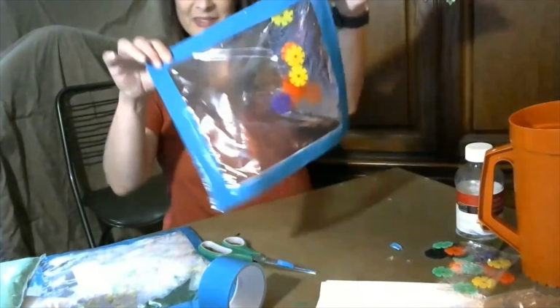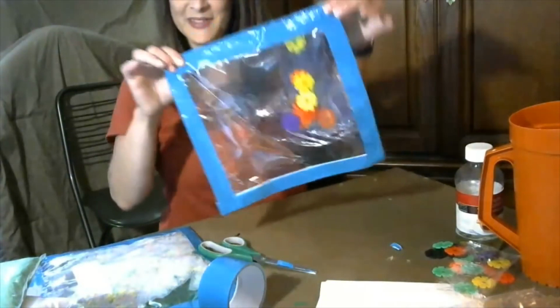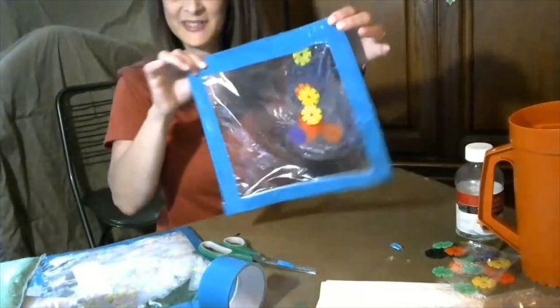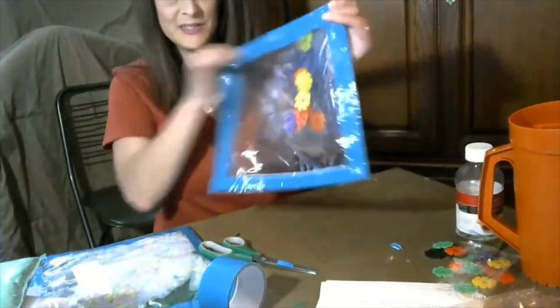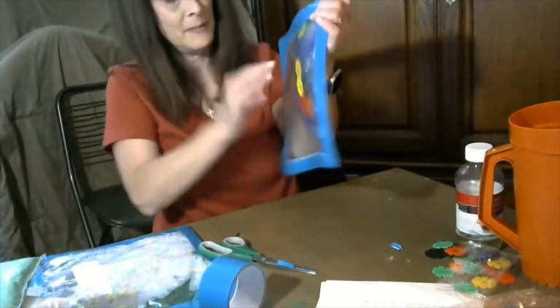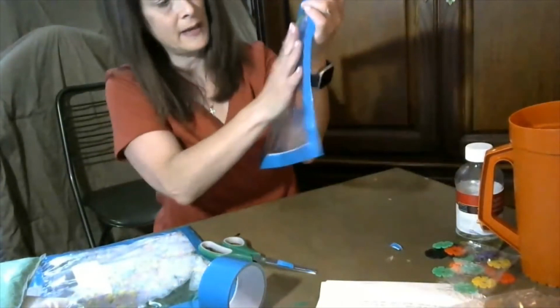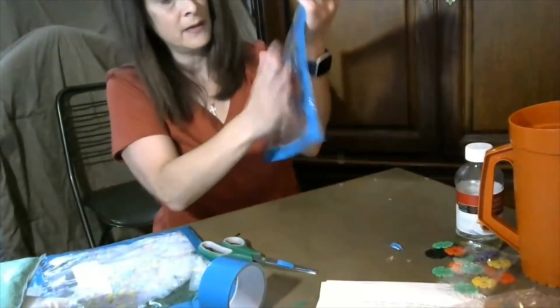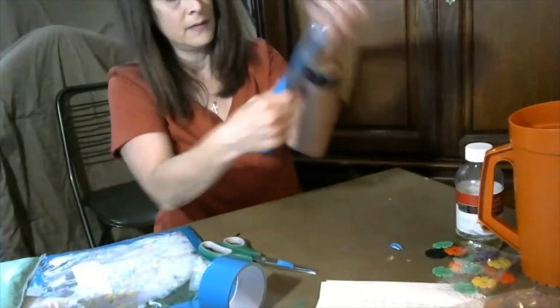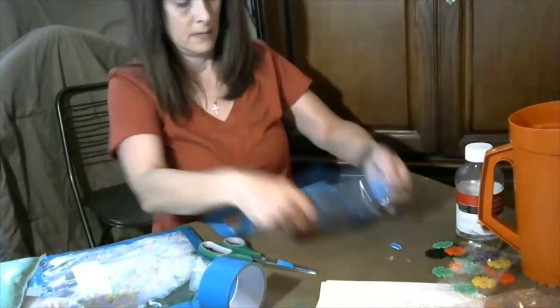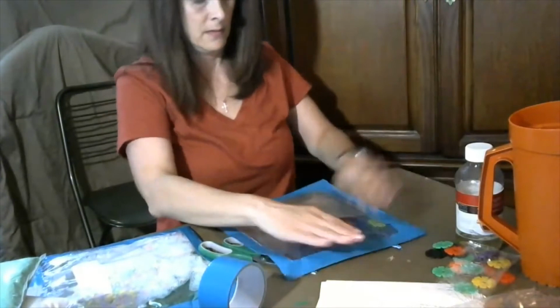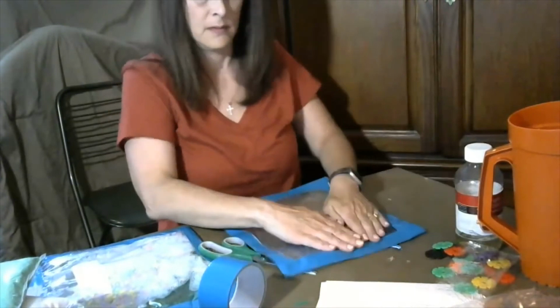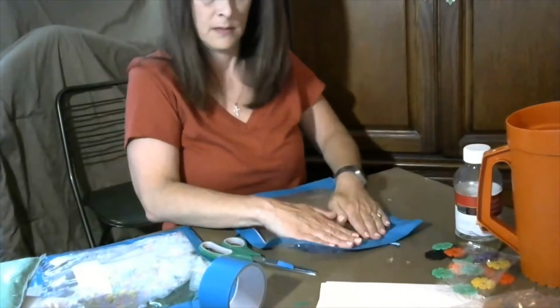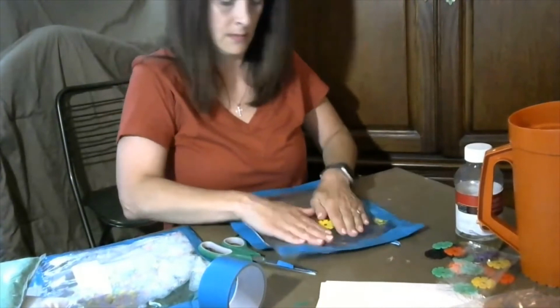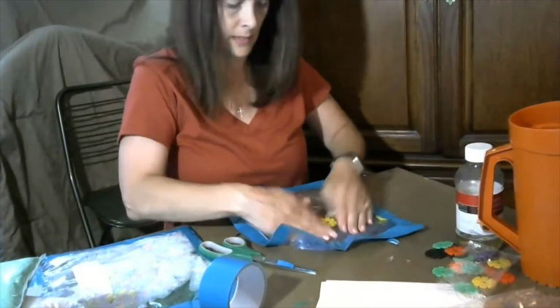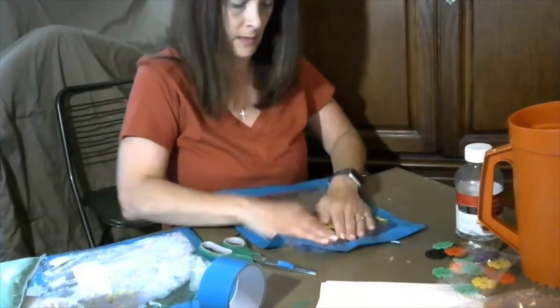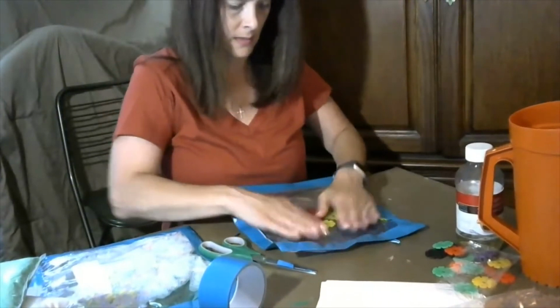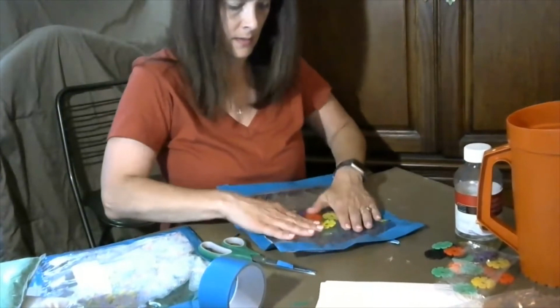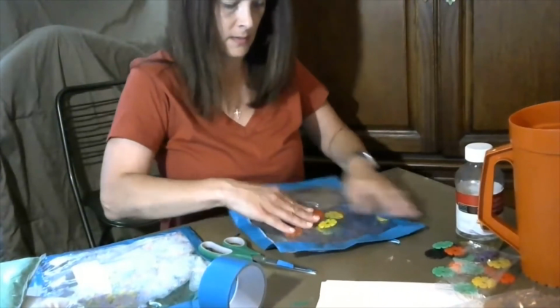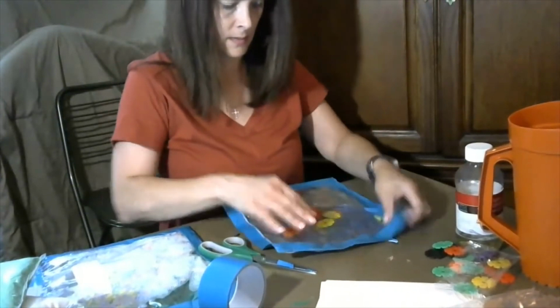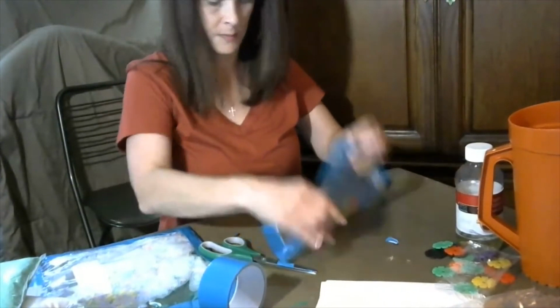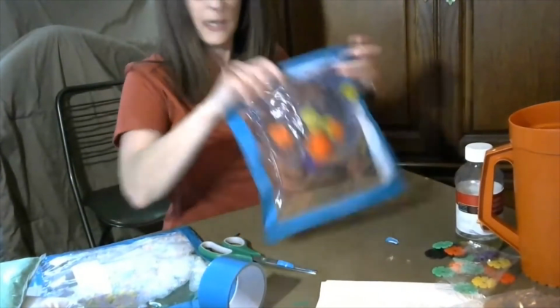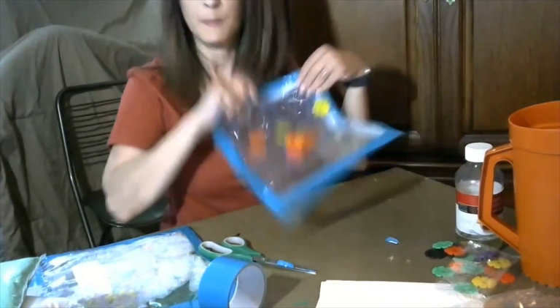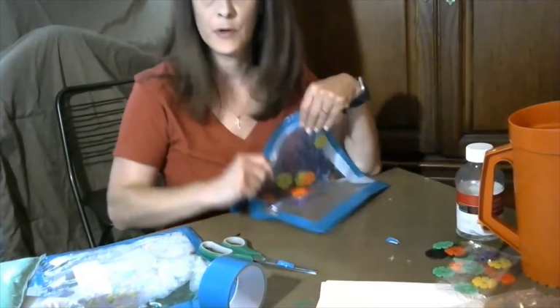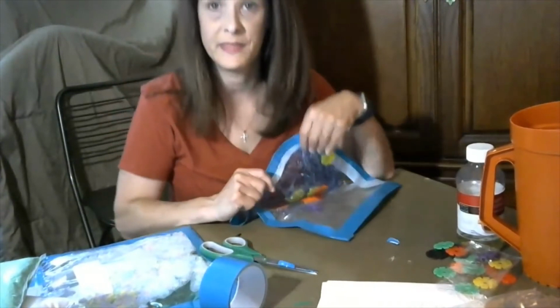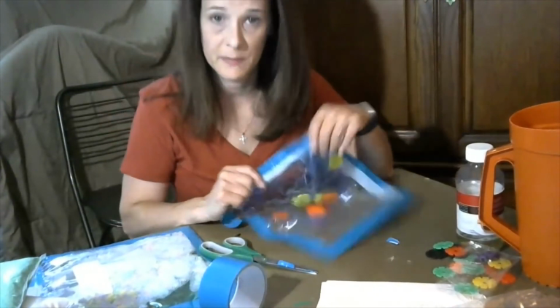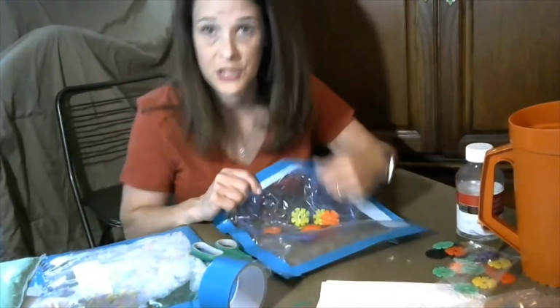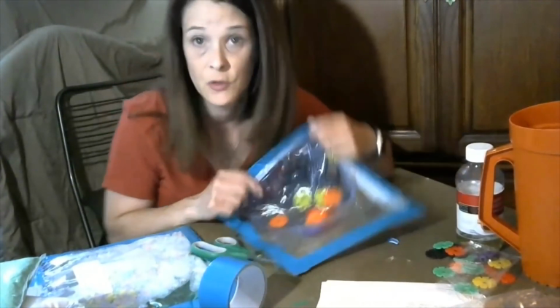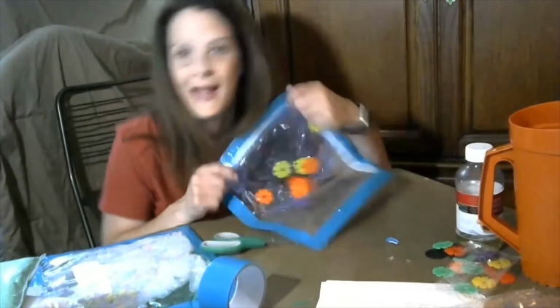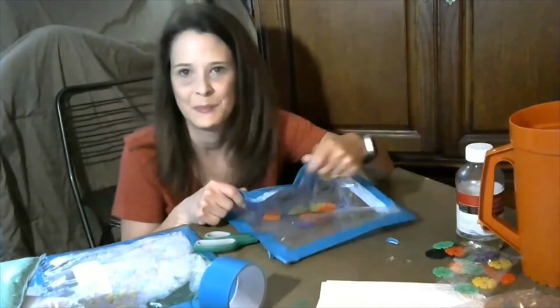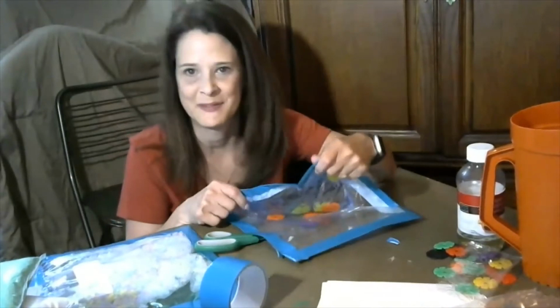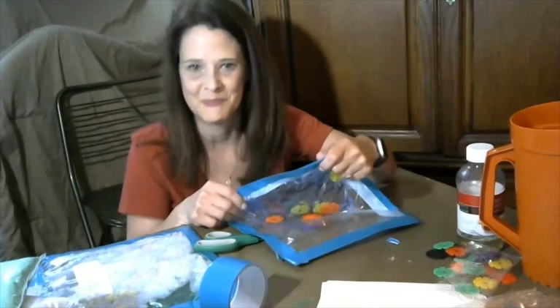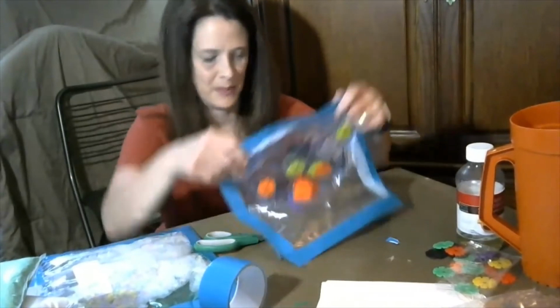So this is your sensory bag. I'm going to make a couple more and then I'm going to show you how you can play with them with your baby.